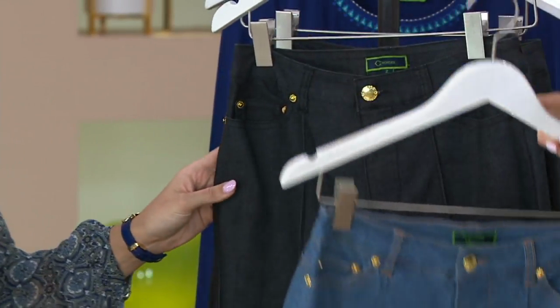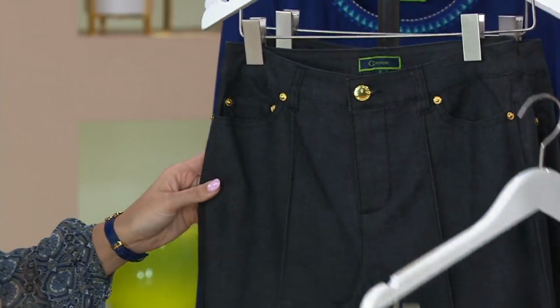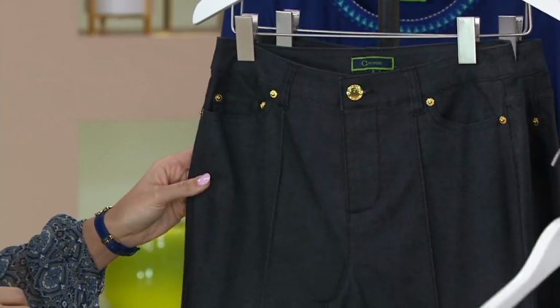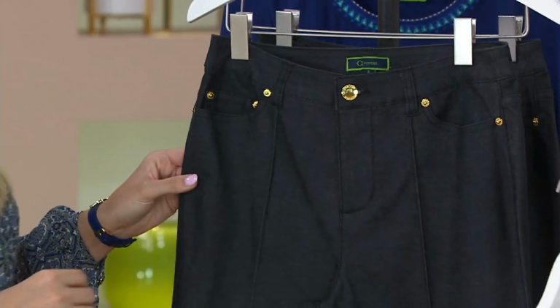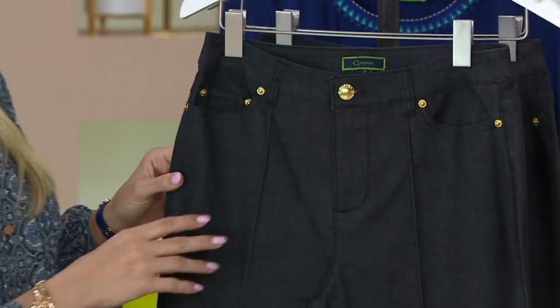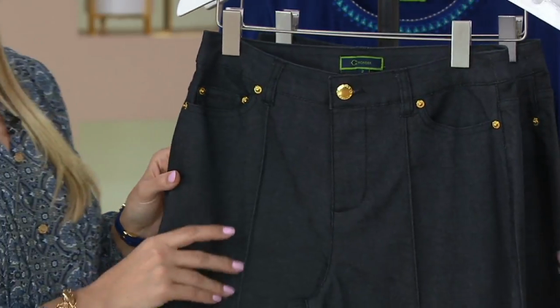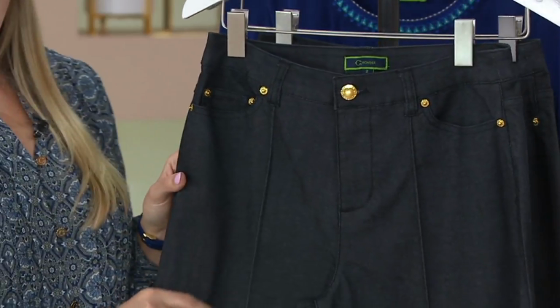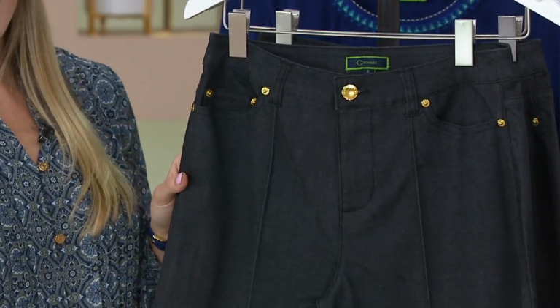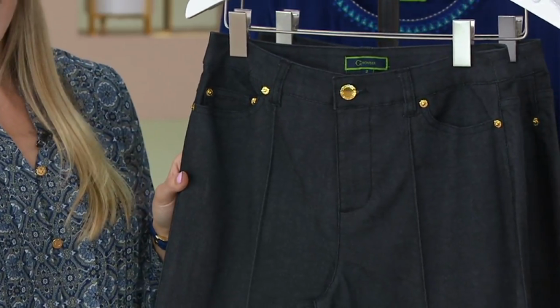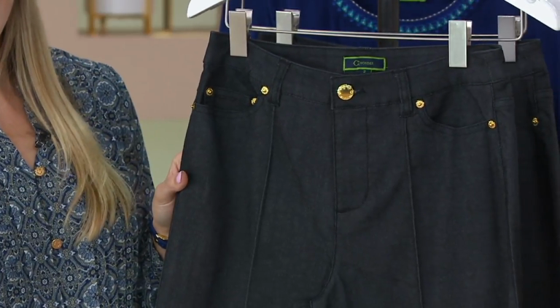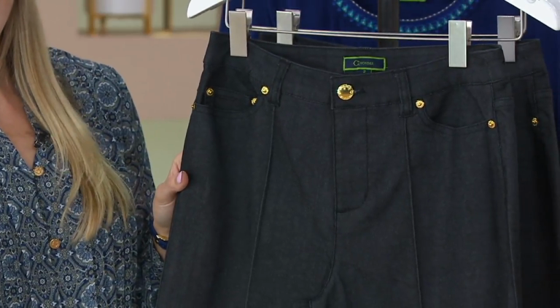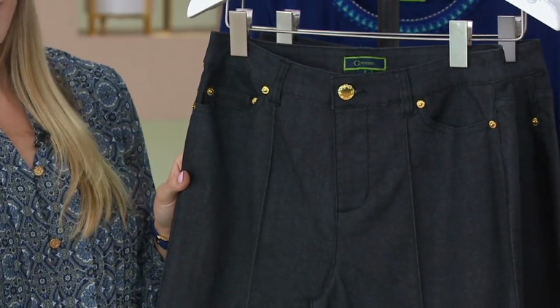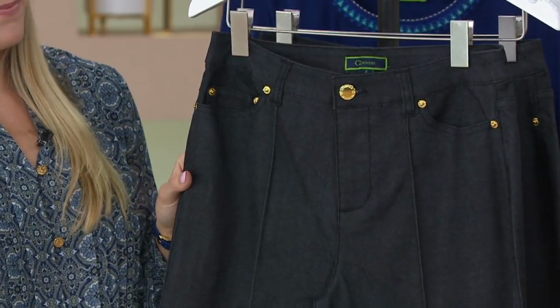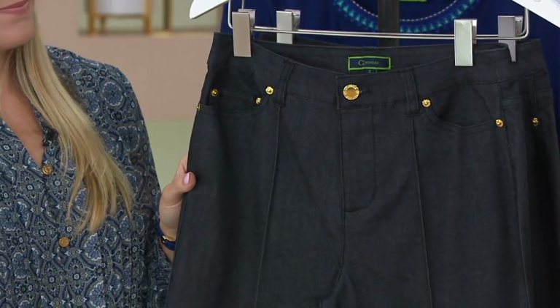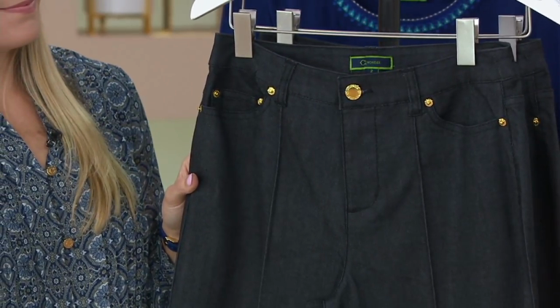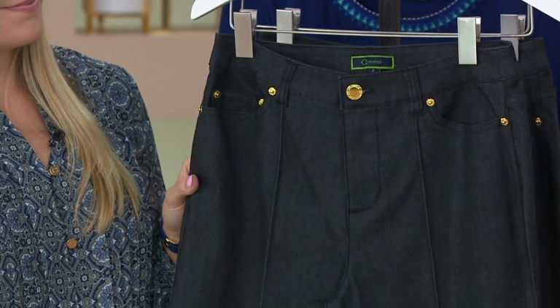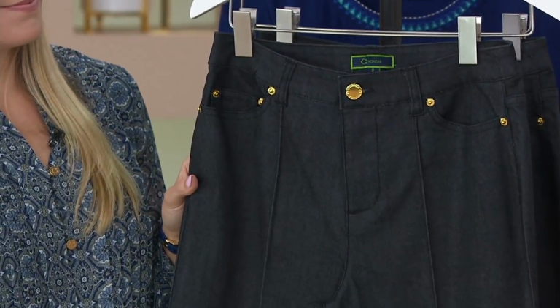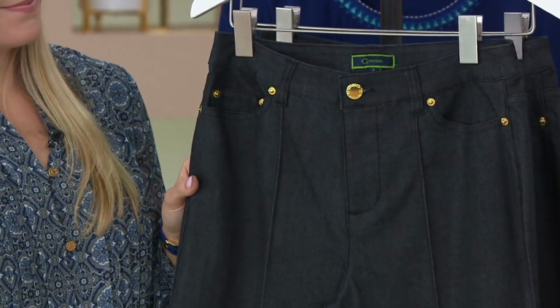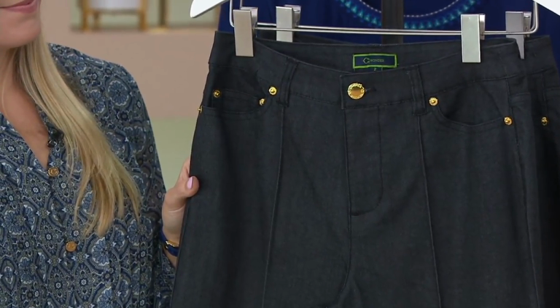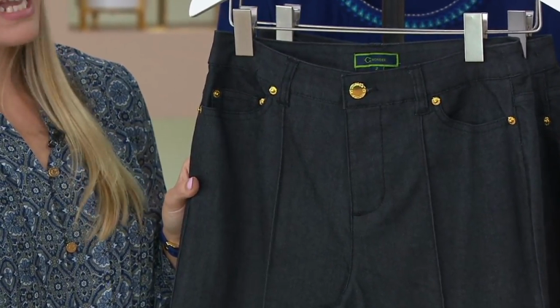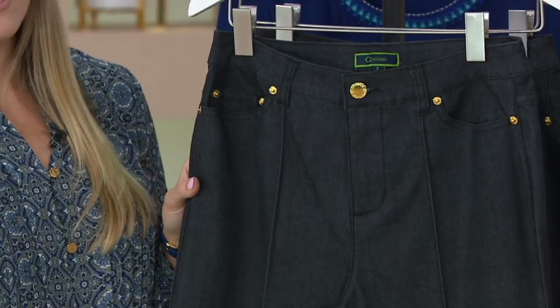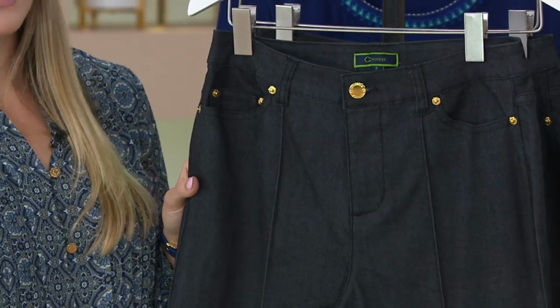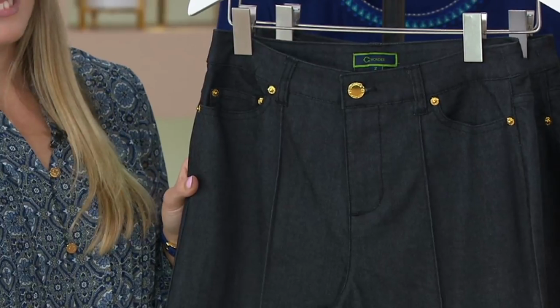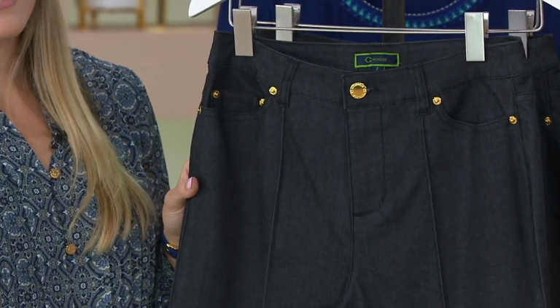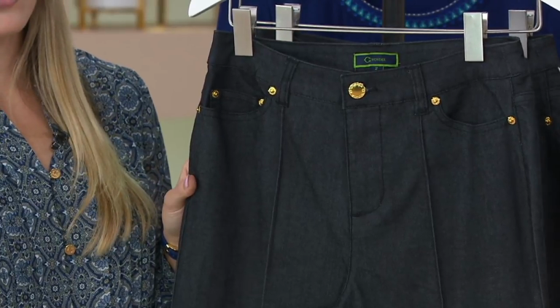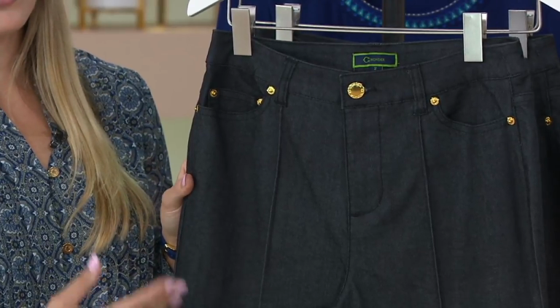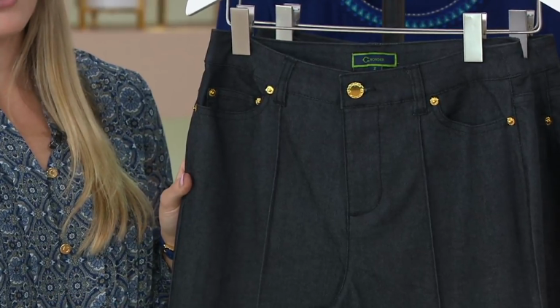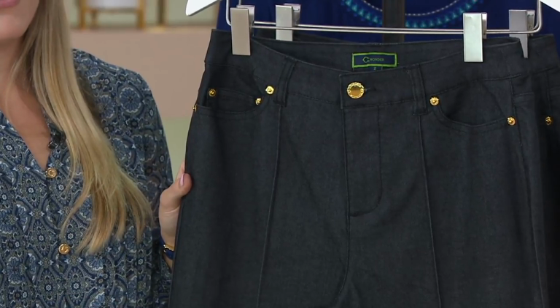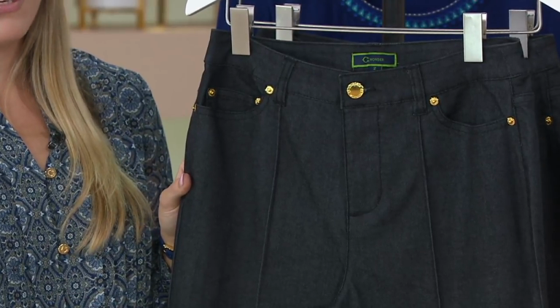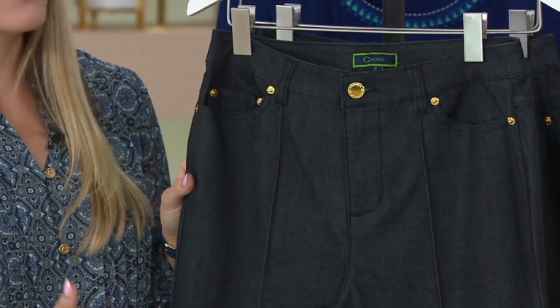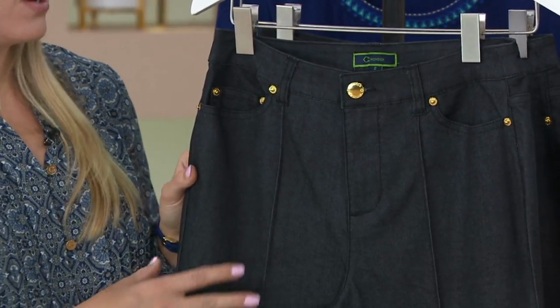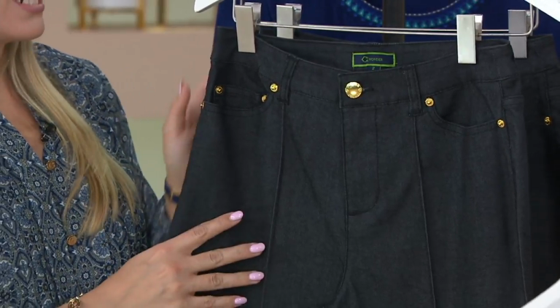Then we have black, a little more limited here — 0 through 20, and then 24 through 26. A really classic option, and talking about the value of denim...